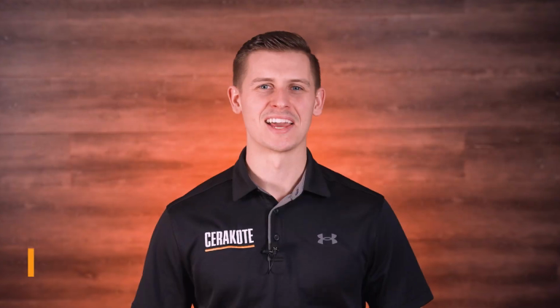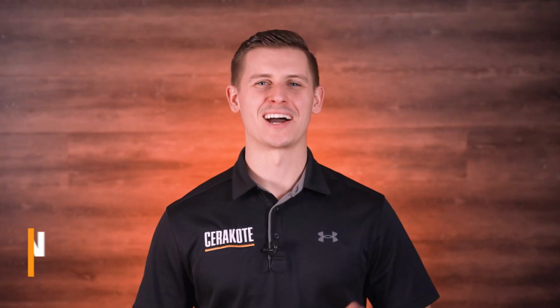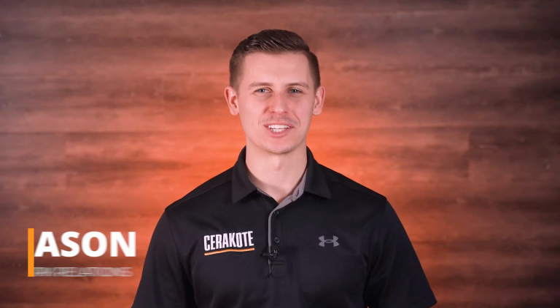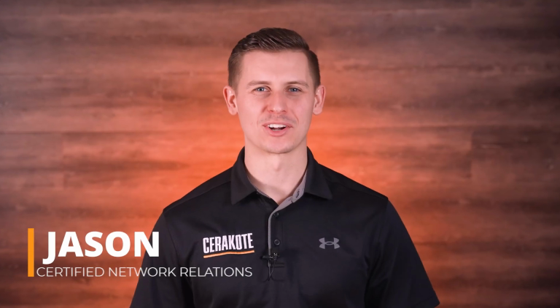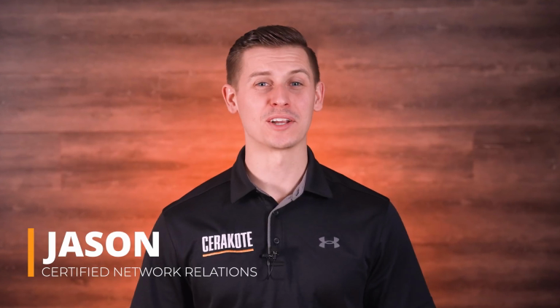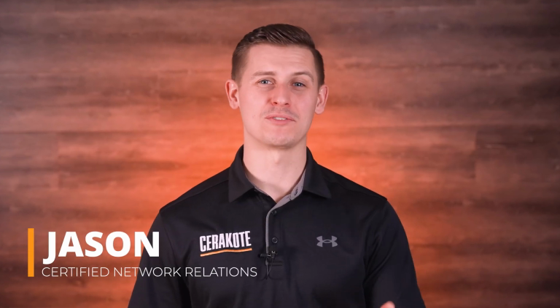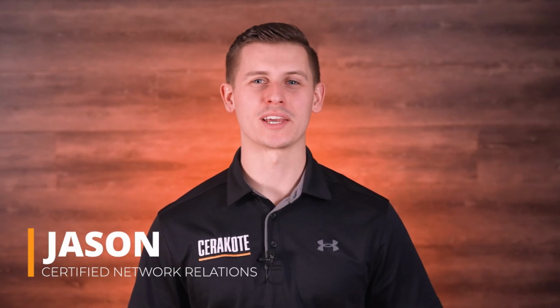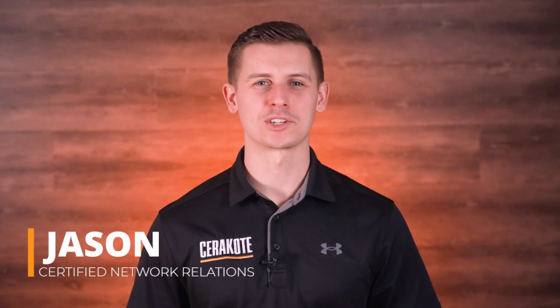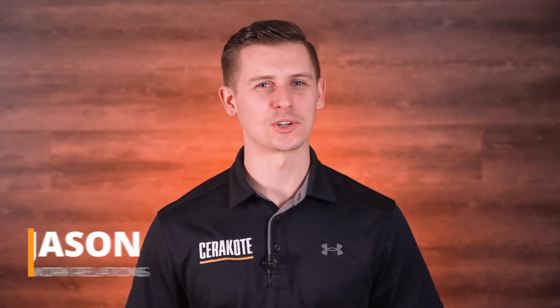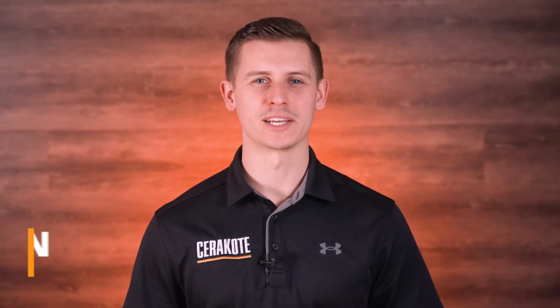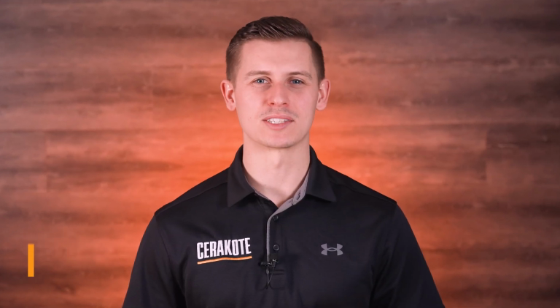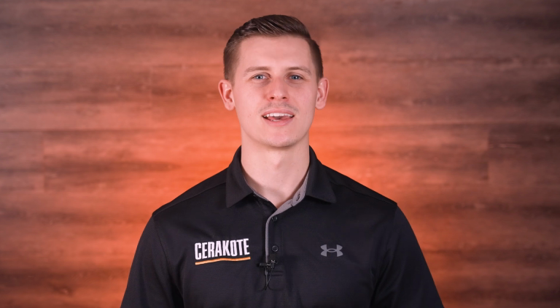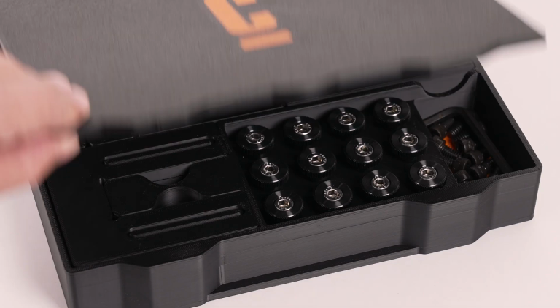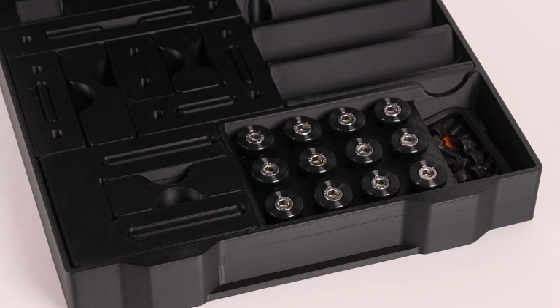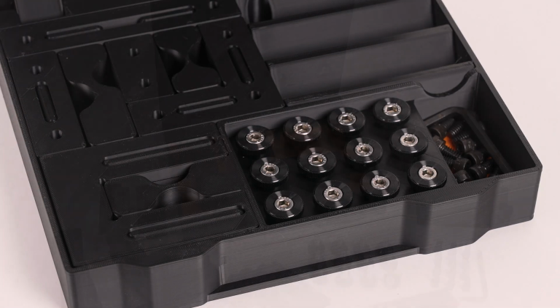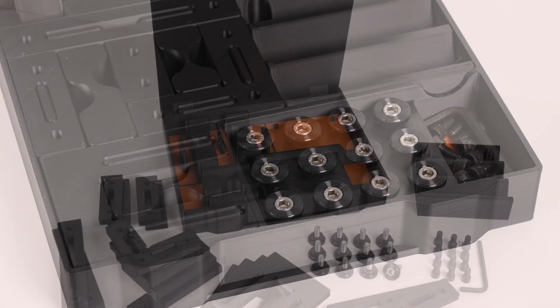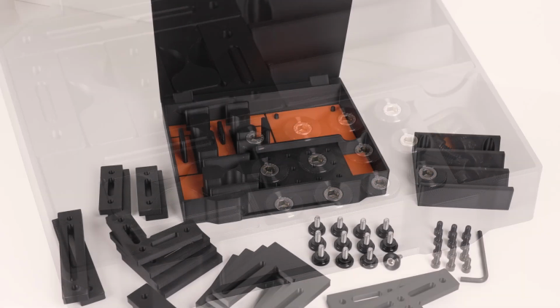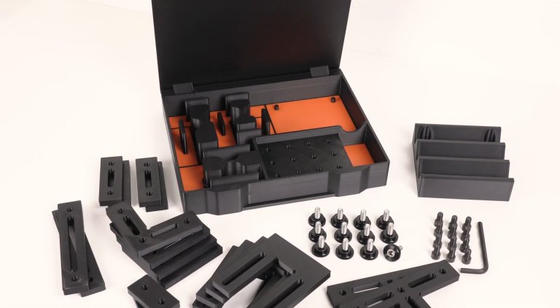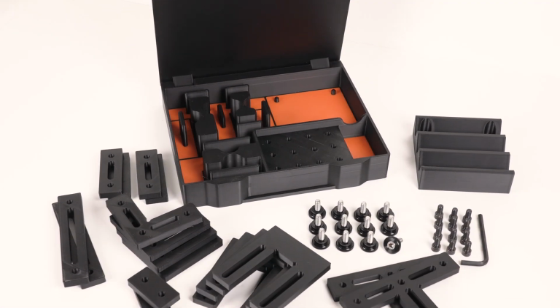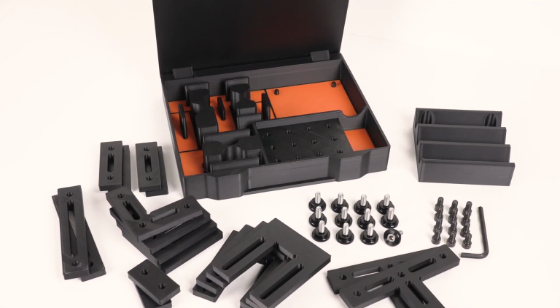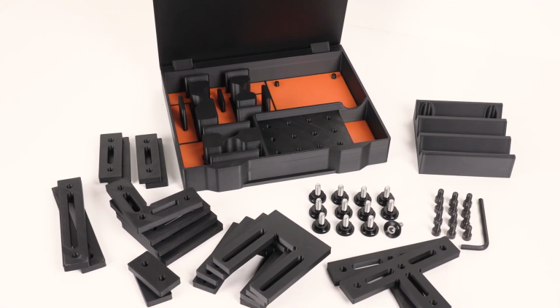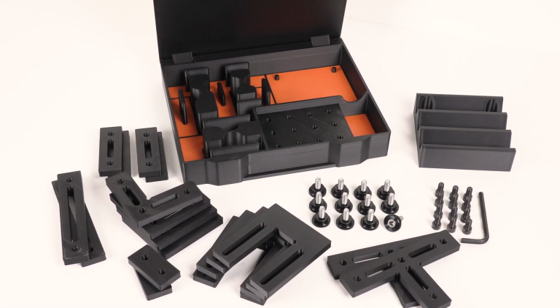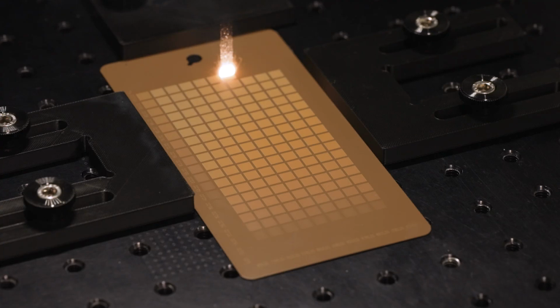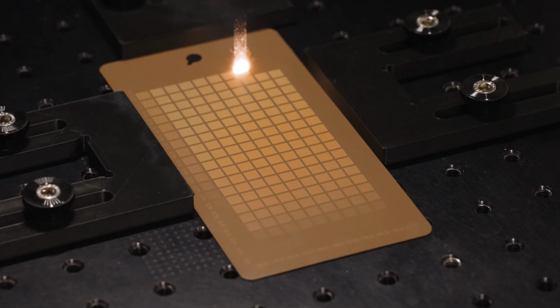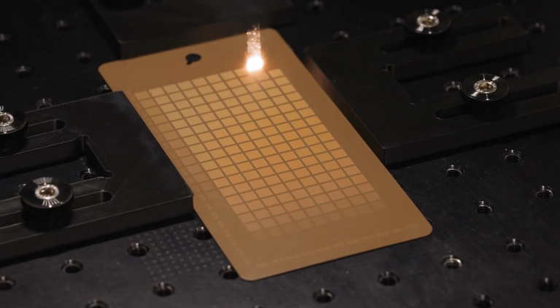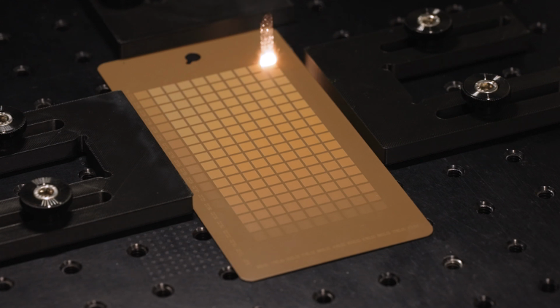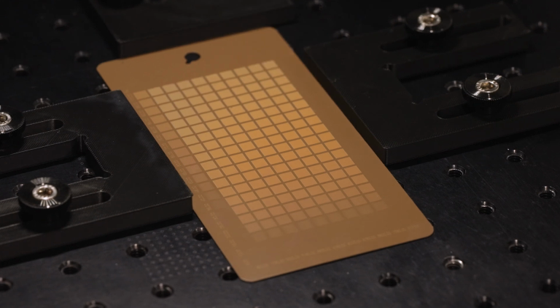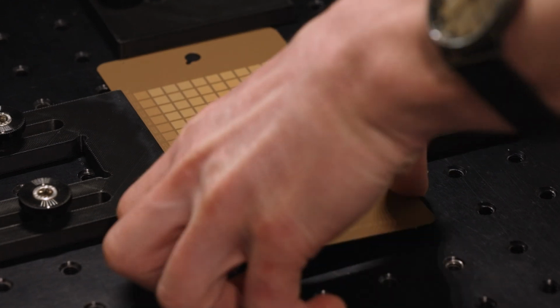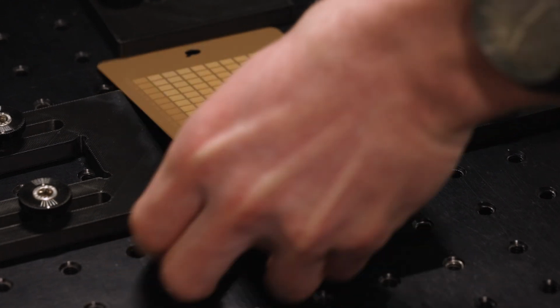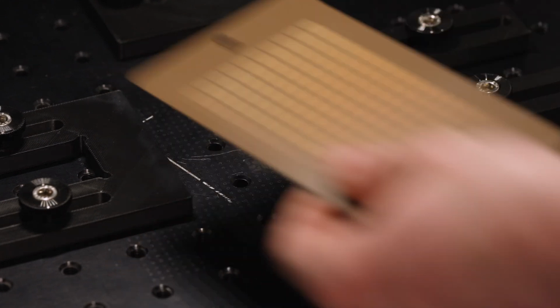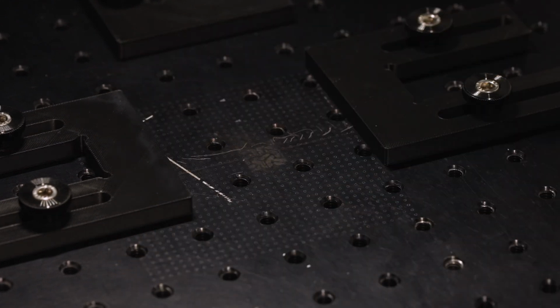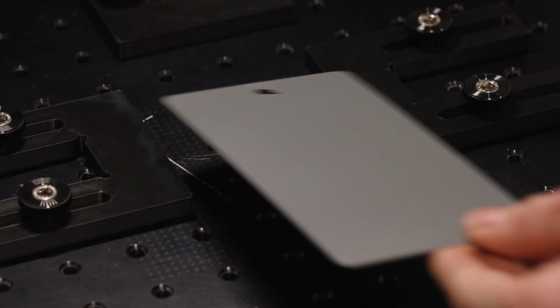Hi, I'm Jason with Cerakote here to give you a quick introduction to our new Laser Fence Kit. The Laser Fence Kit is designed for quick and easy setup and repeatable results by providing a consistent set point to process parts without losing your position.